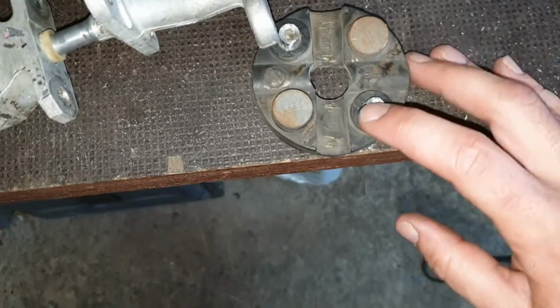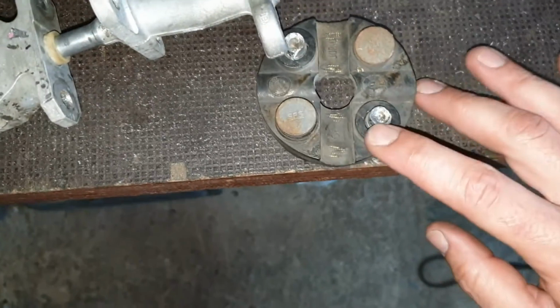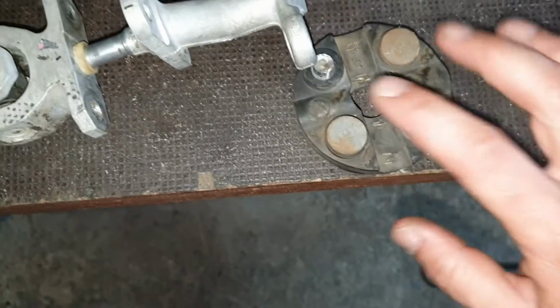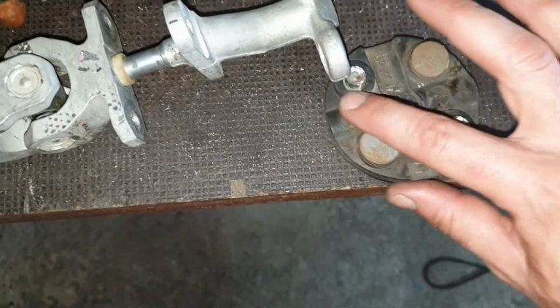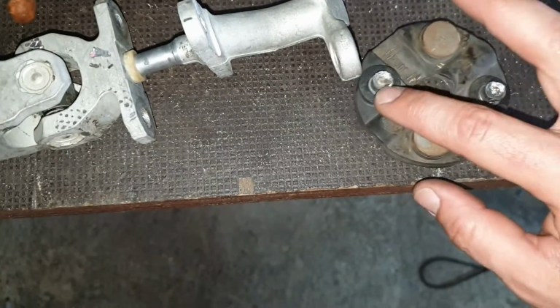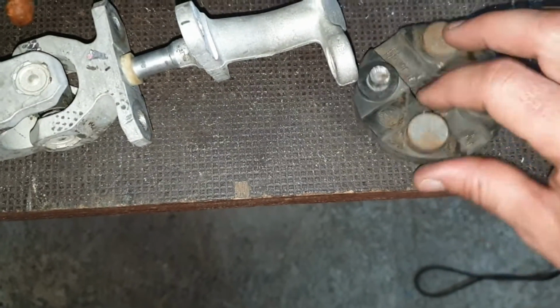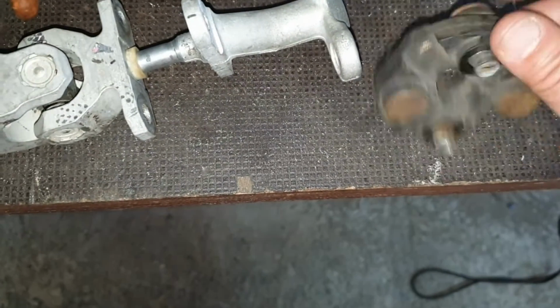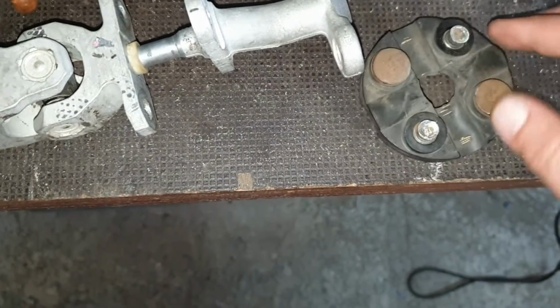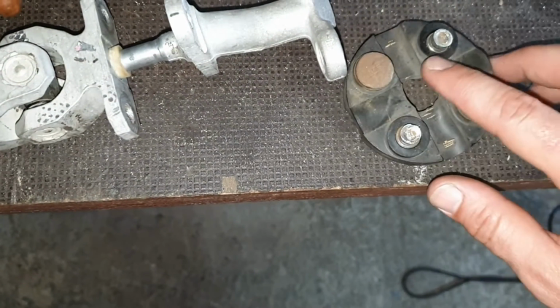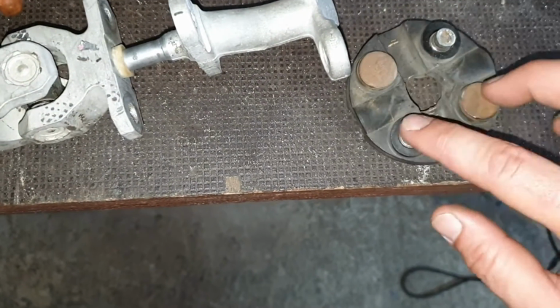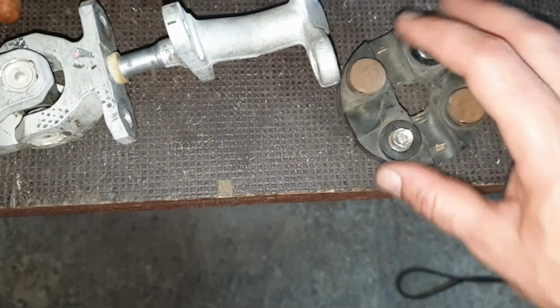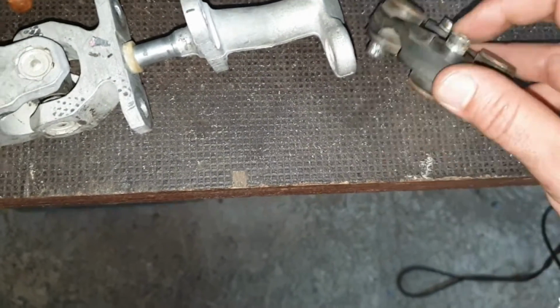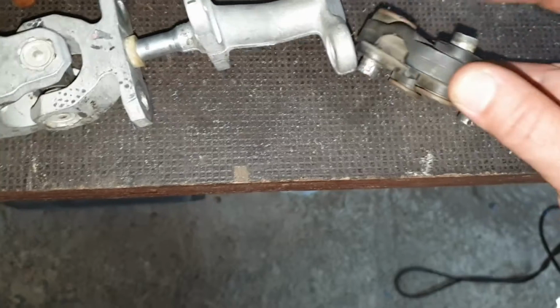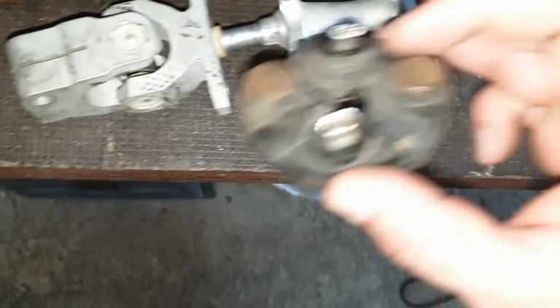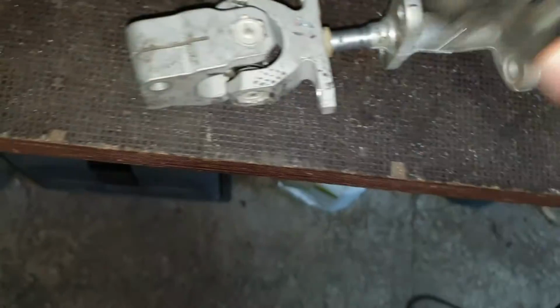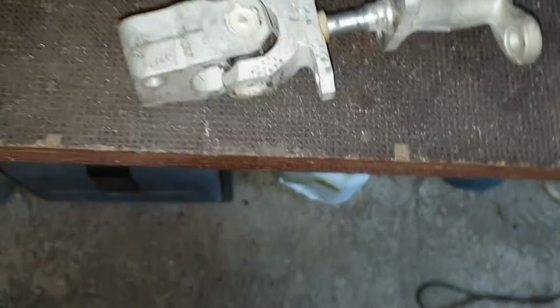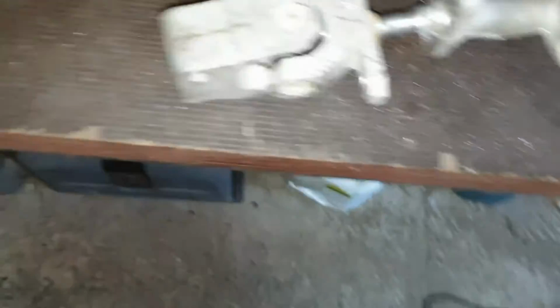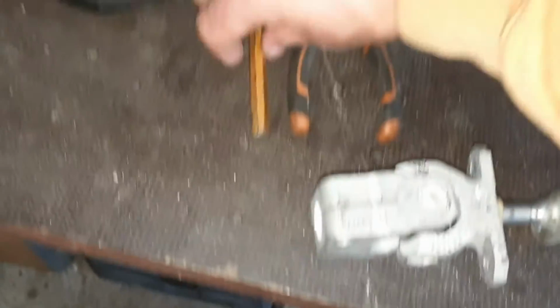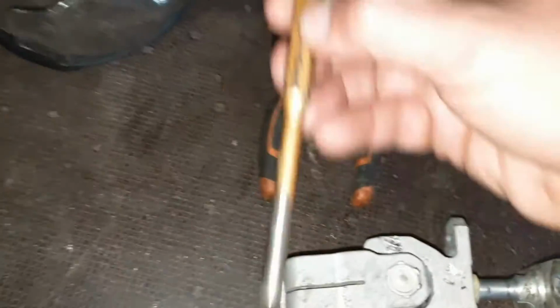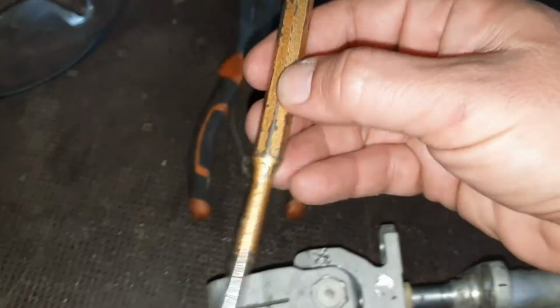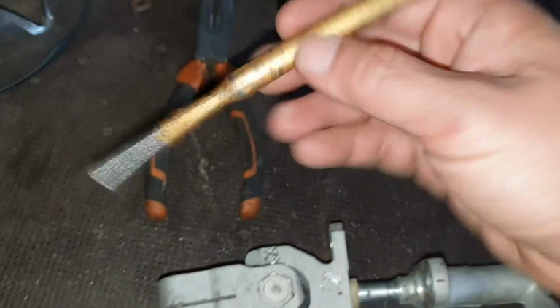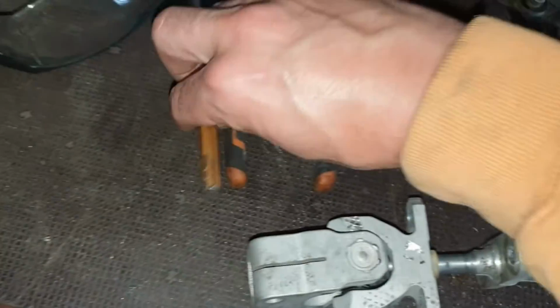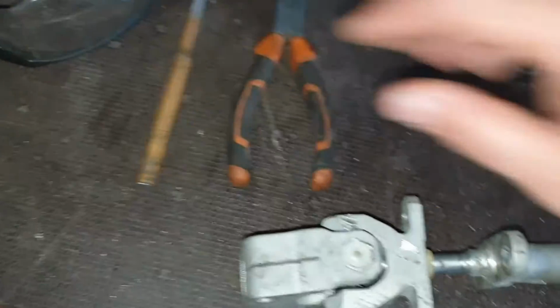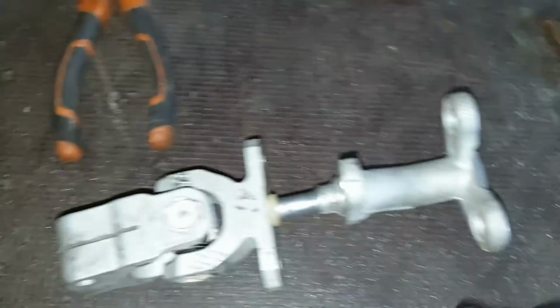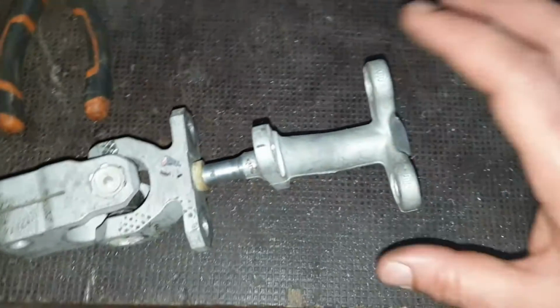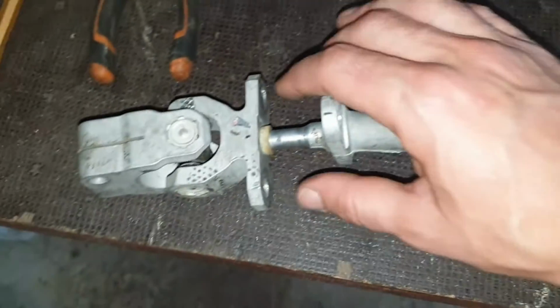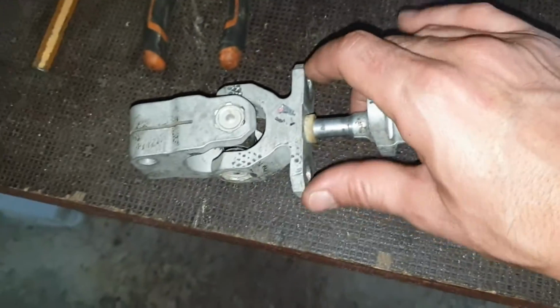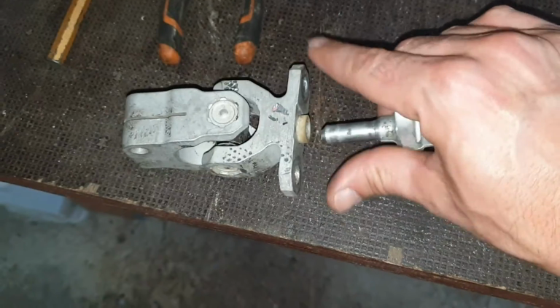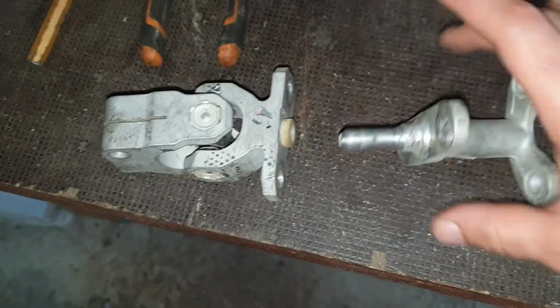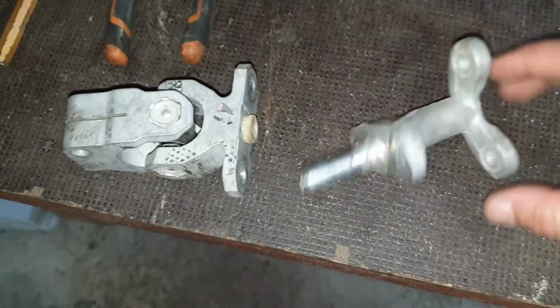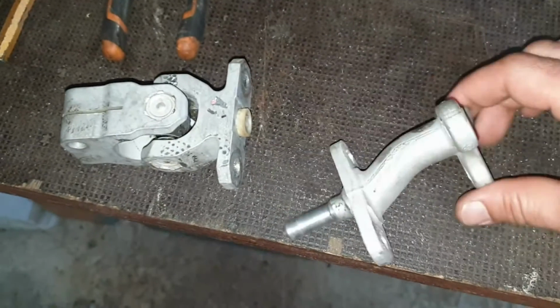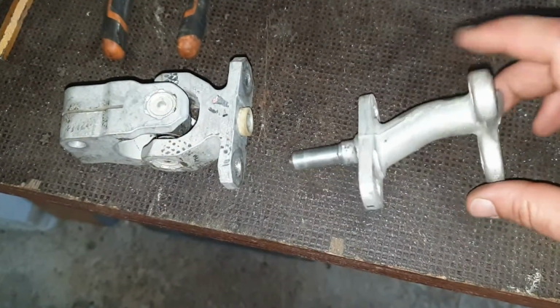As you can see, I've cut out the head of the rivets, pushed it down with this tool and a hammer. And now we have these two pieces coming together.